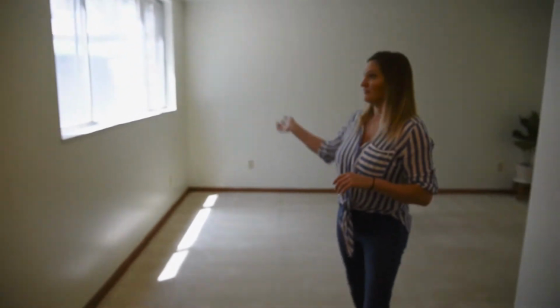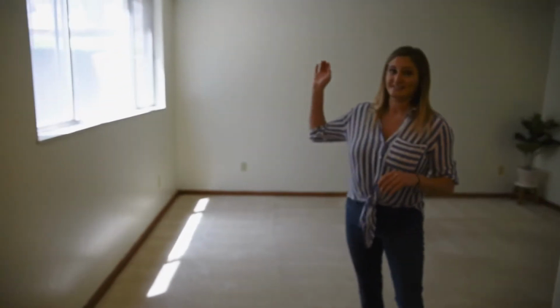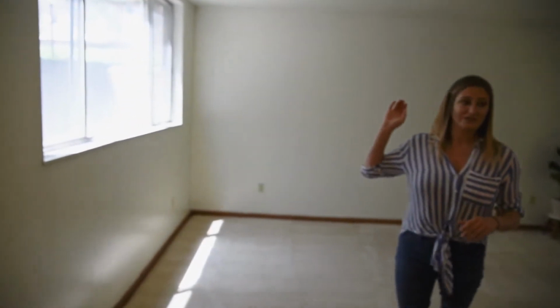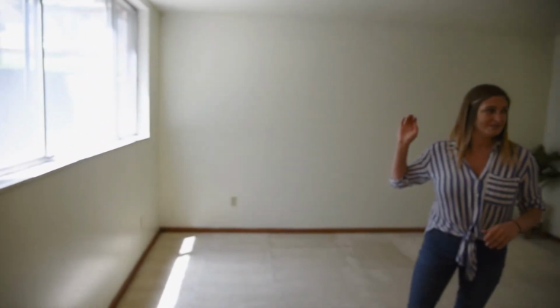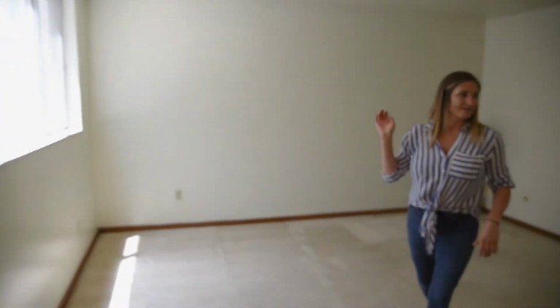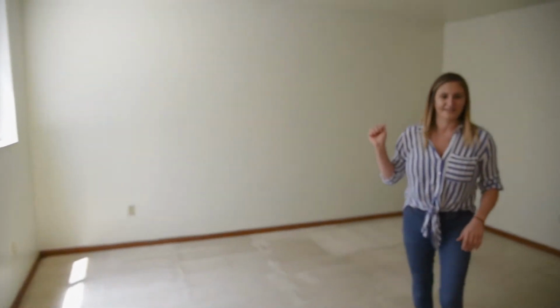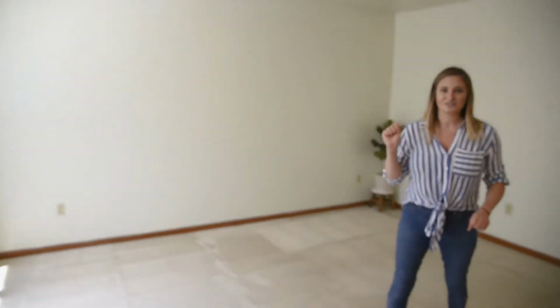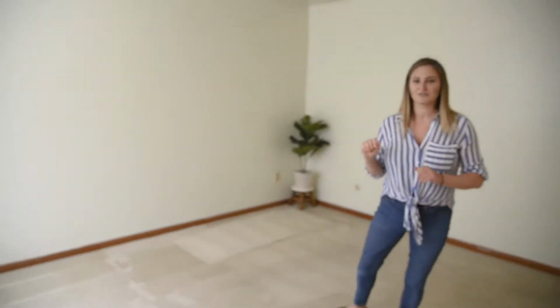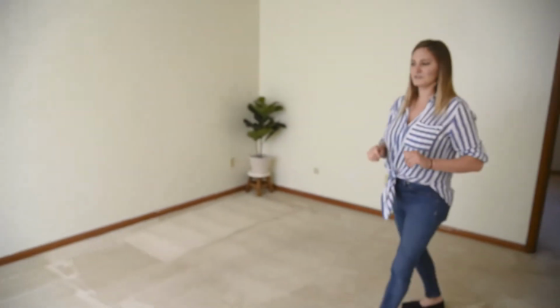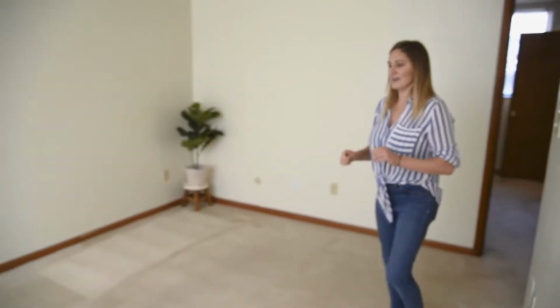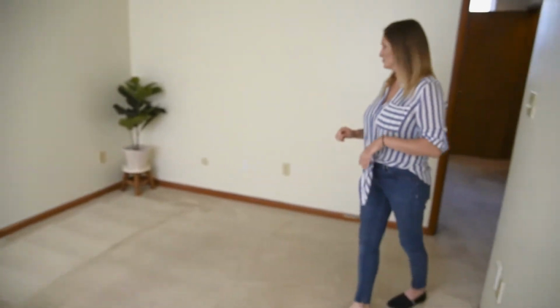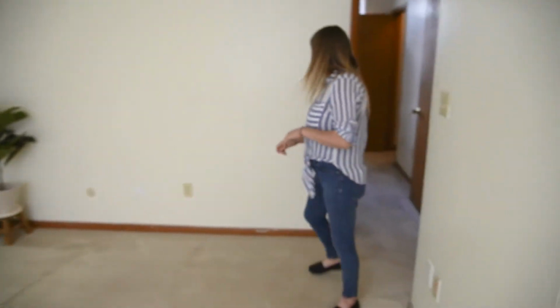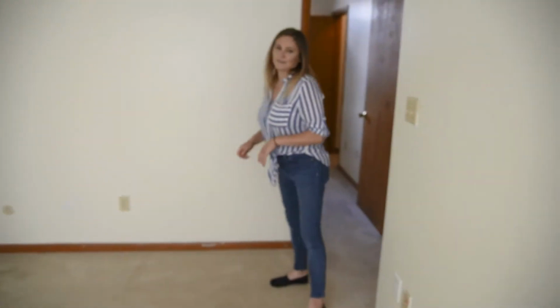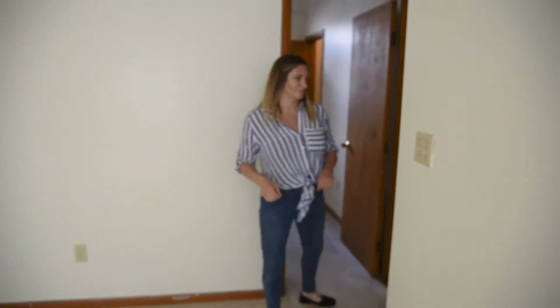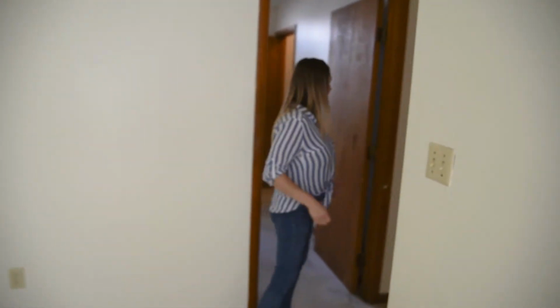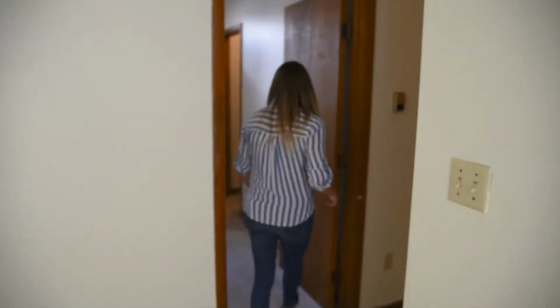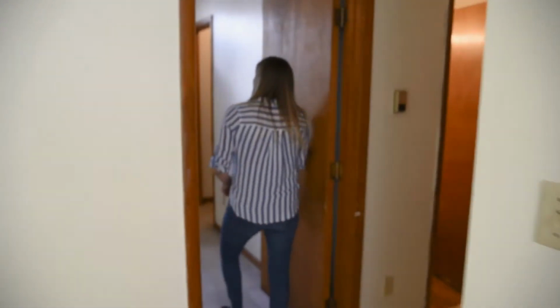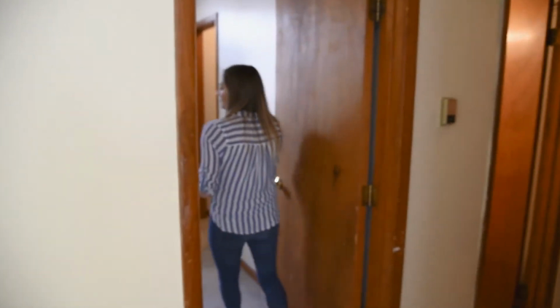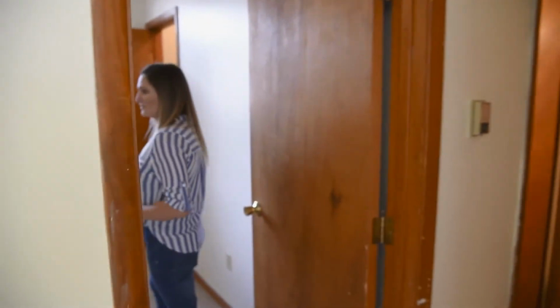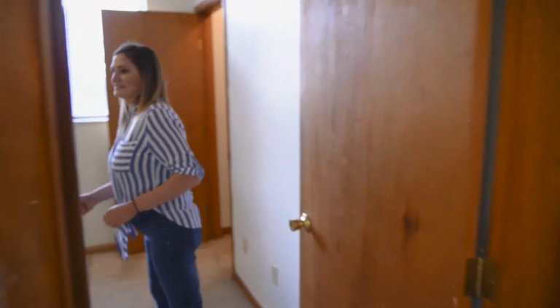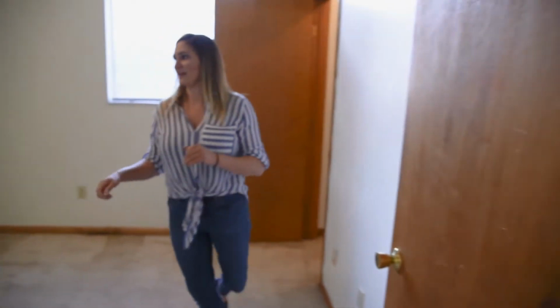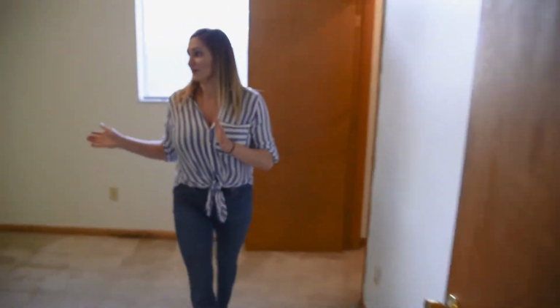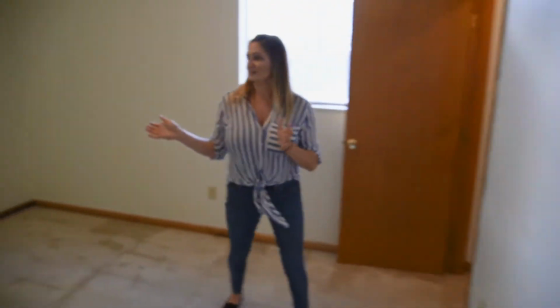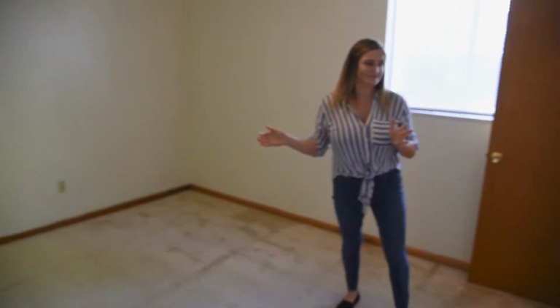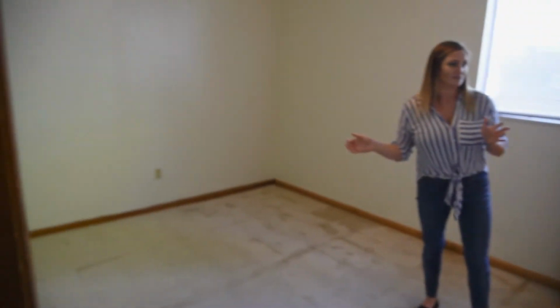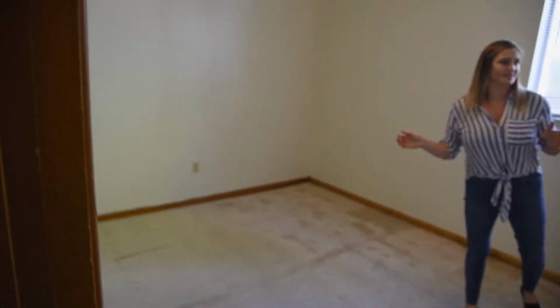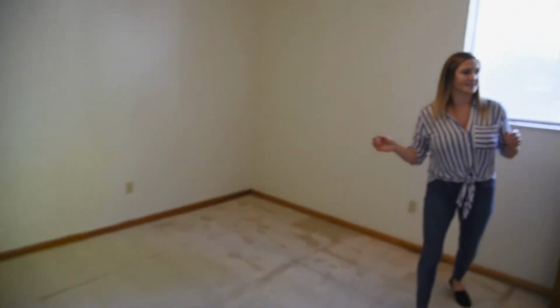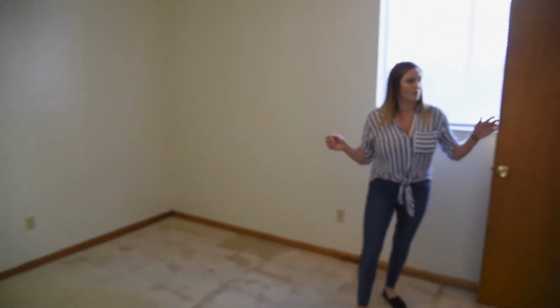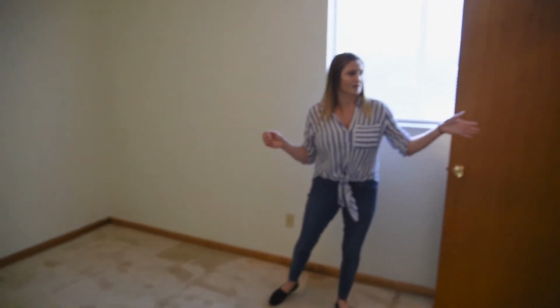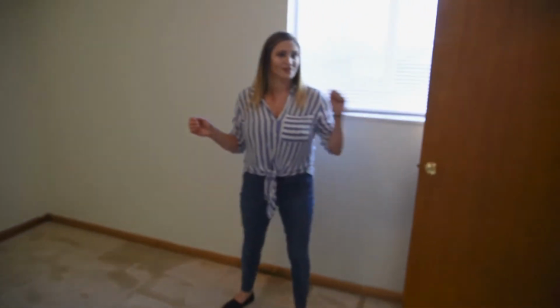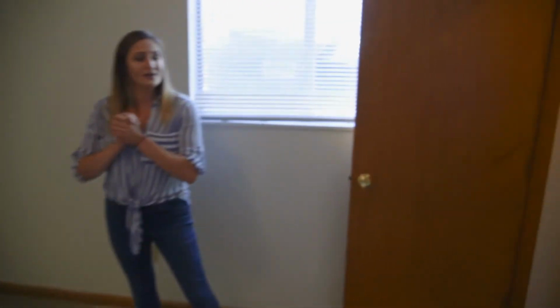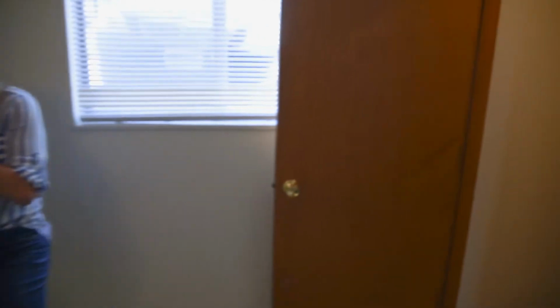We've got nice size windows, and then this just circles back around into the bedroom. This is a pretty good sized bedroom which also has a walk-in closet for all your clothes.